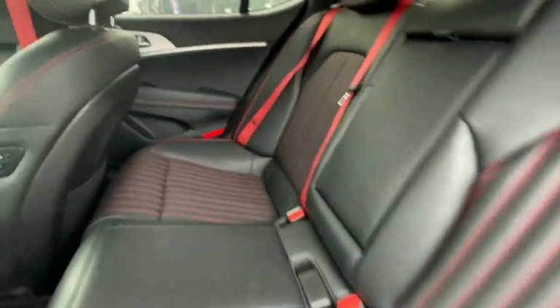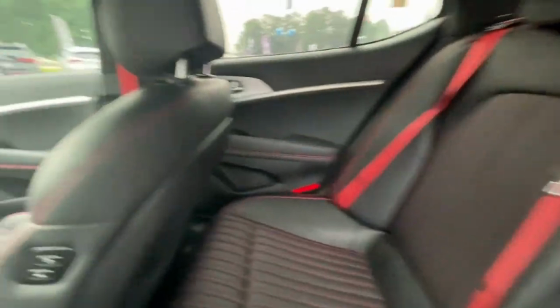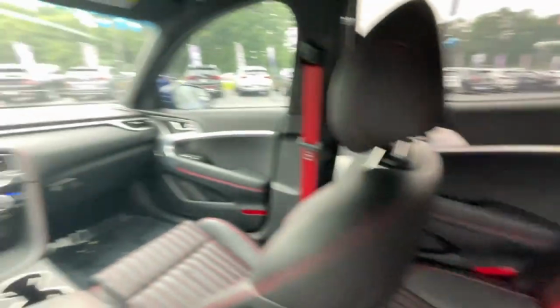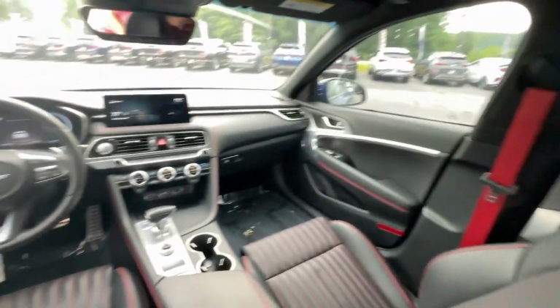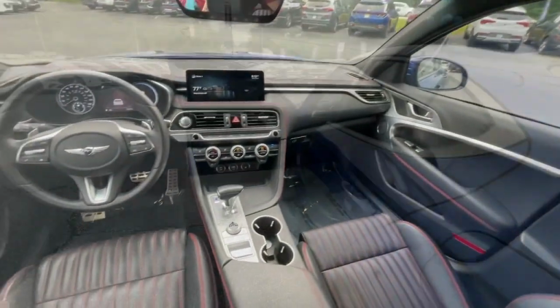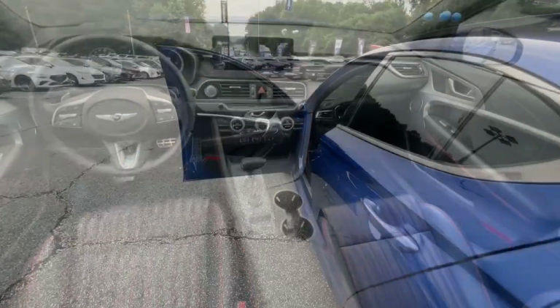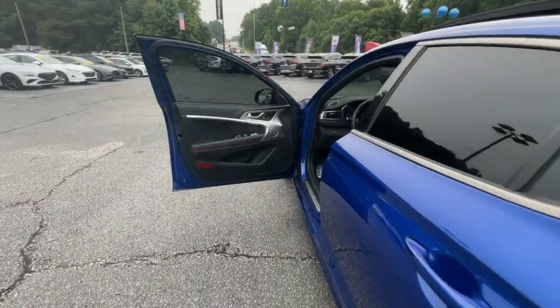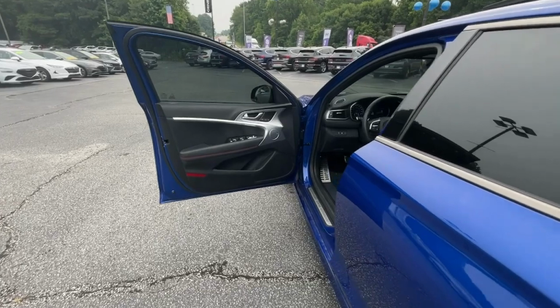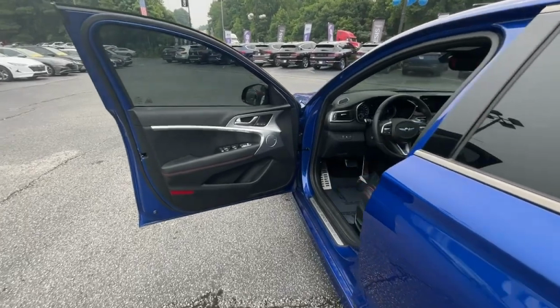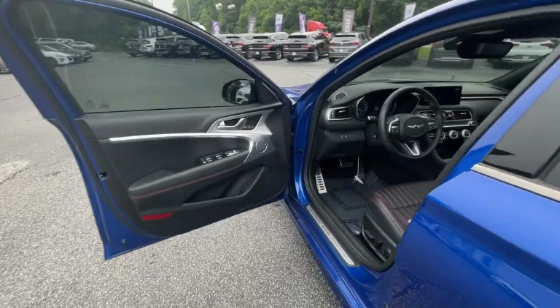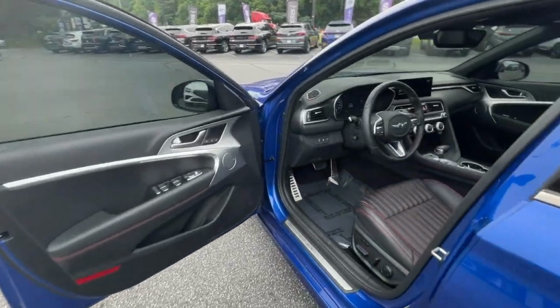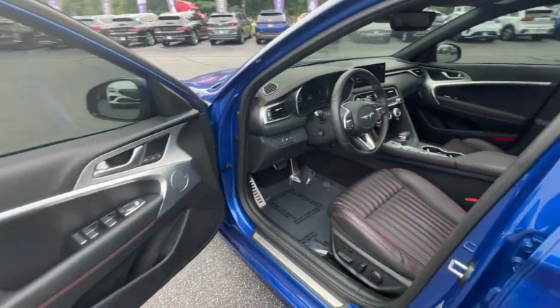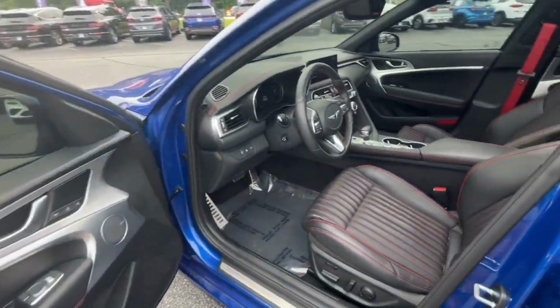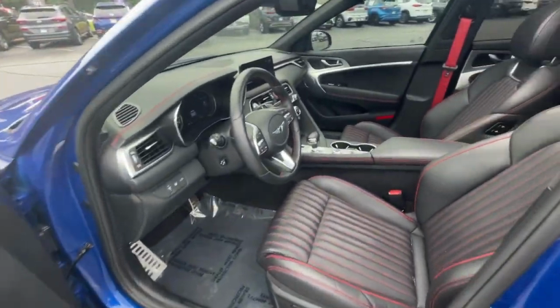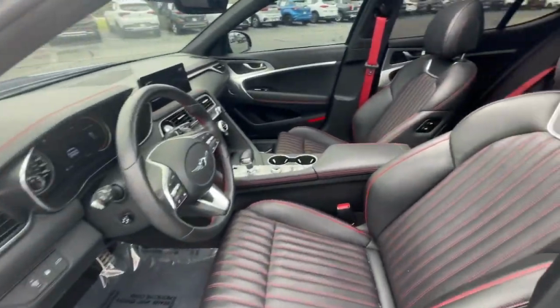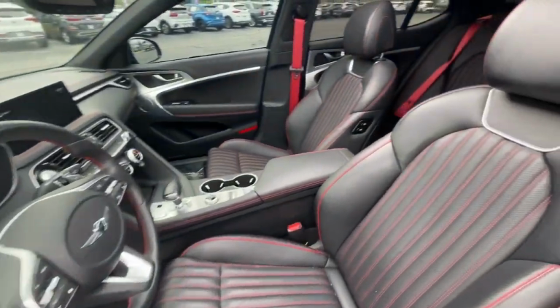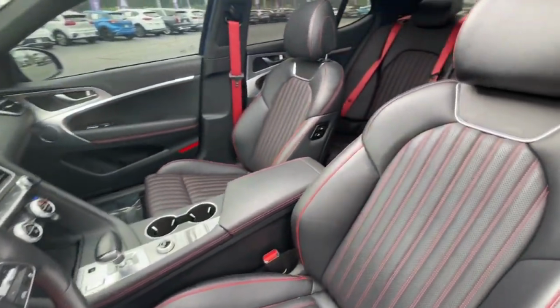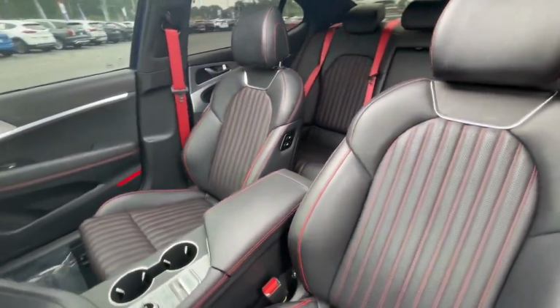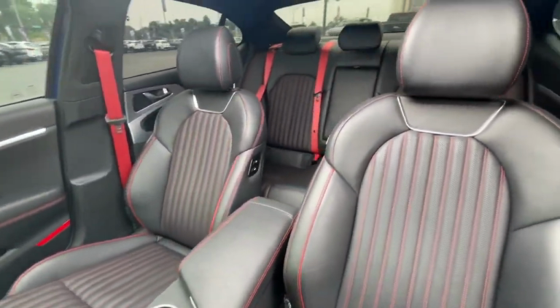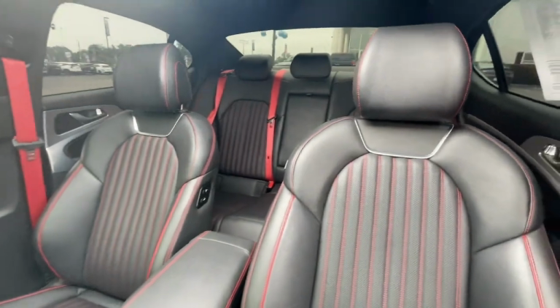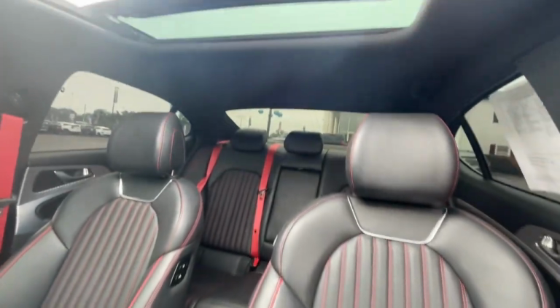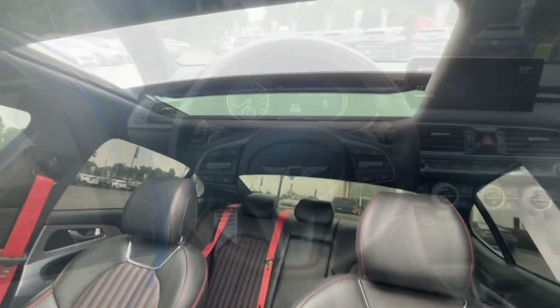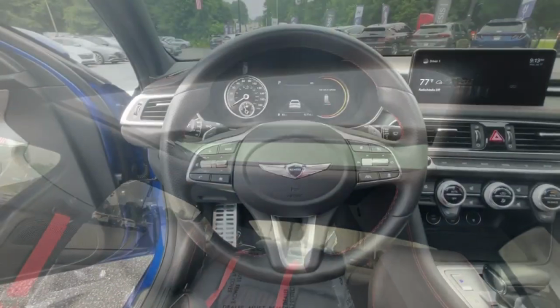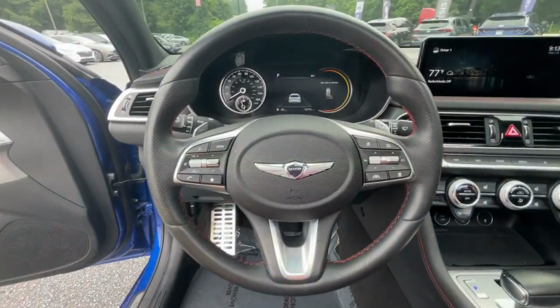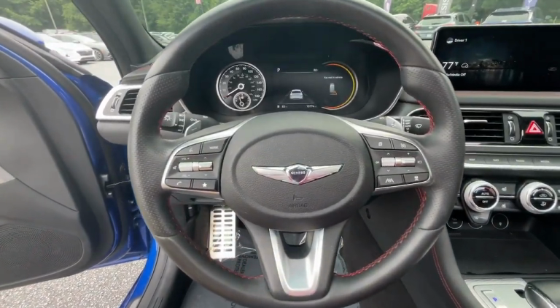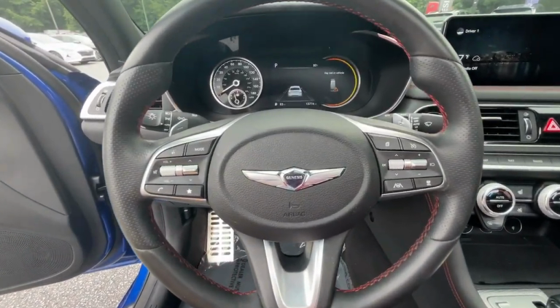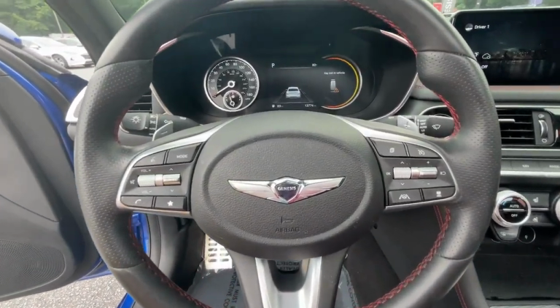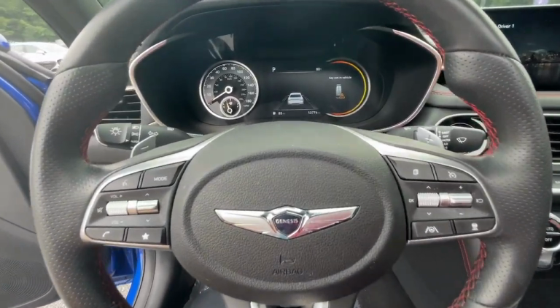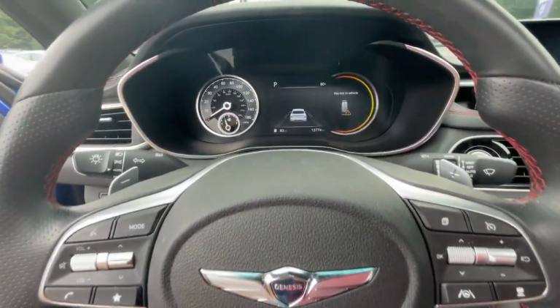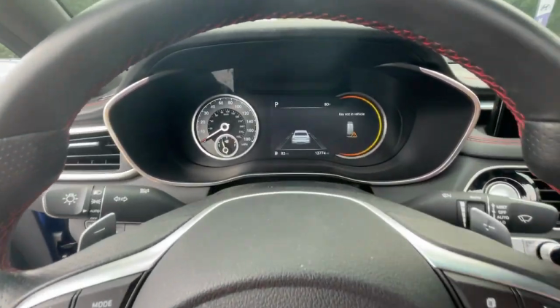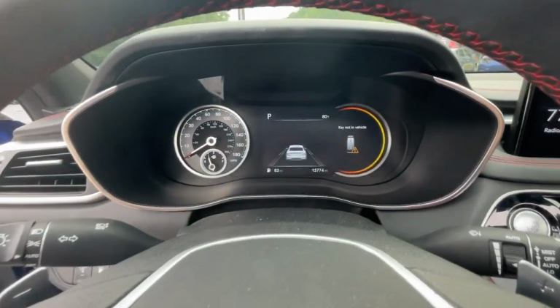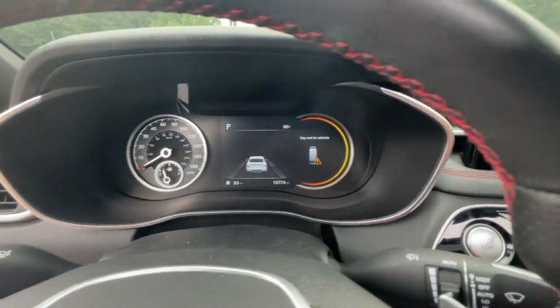The following are some of this vehicle's highlighted options: heated steering wheel, heated and/or cooled front seats, Apple CarPlay and/or Android Auto, wireless charging station, navigation system, and sun/moonroof.